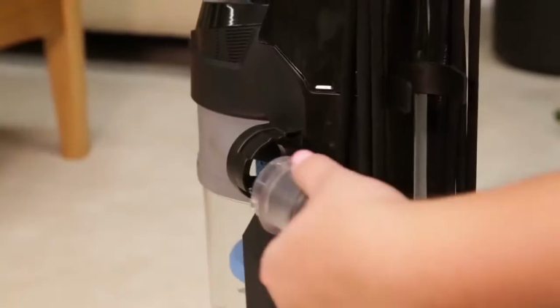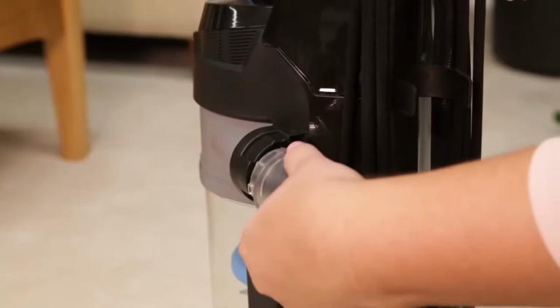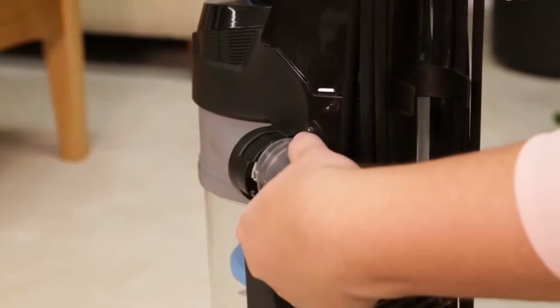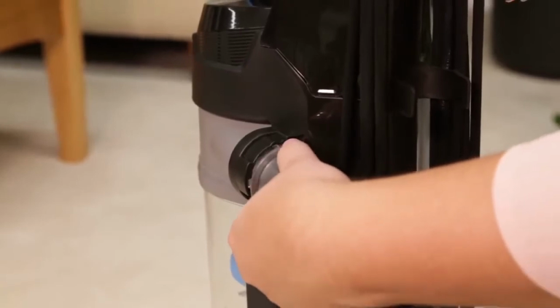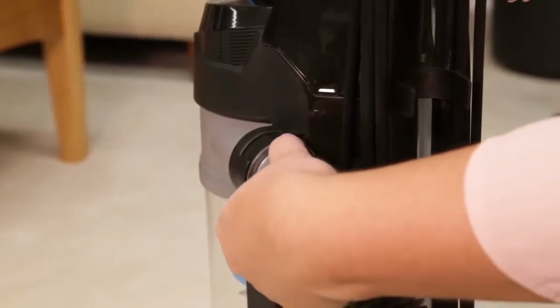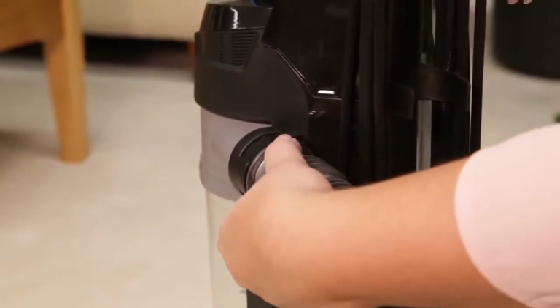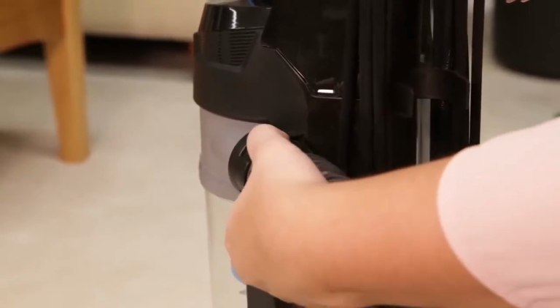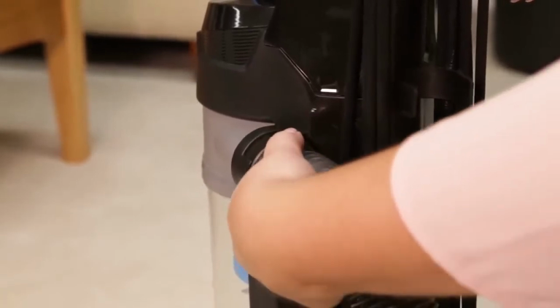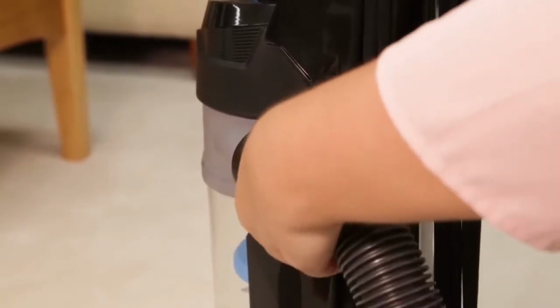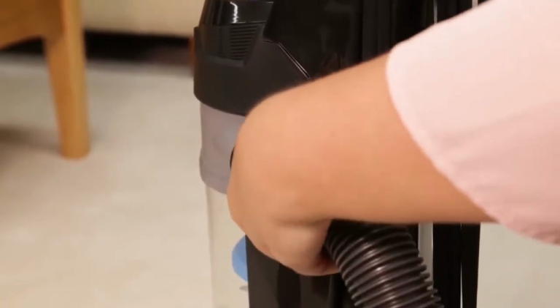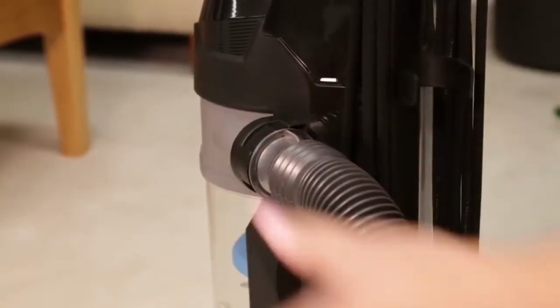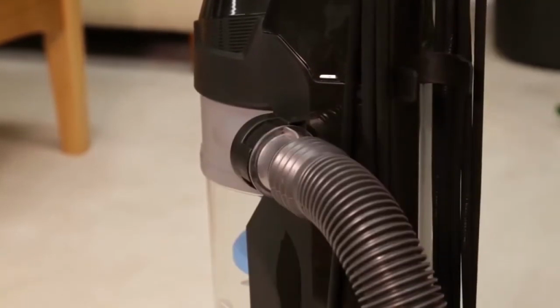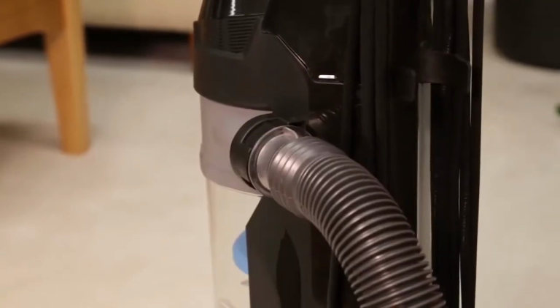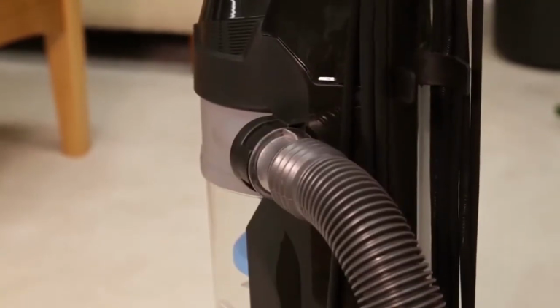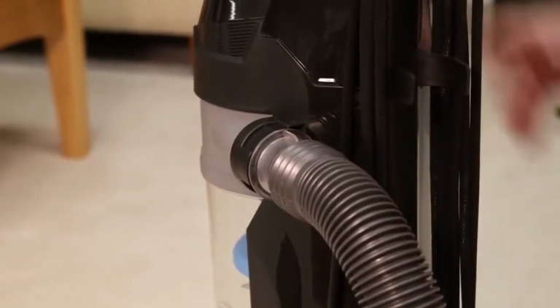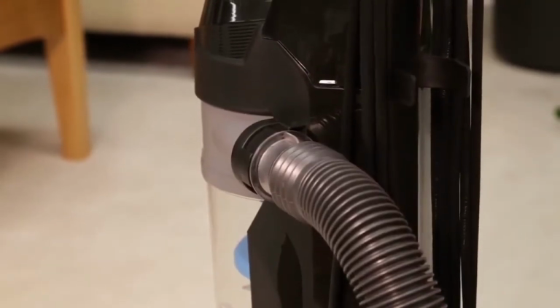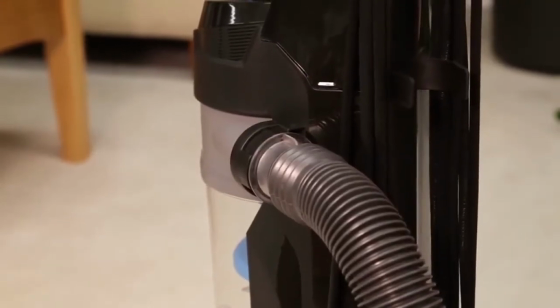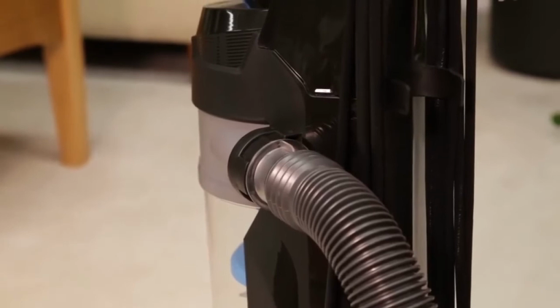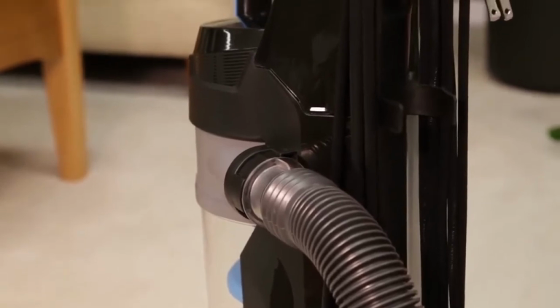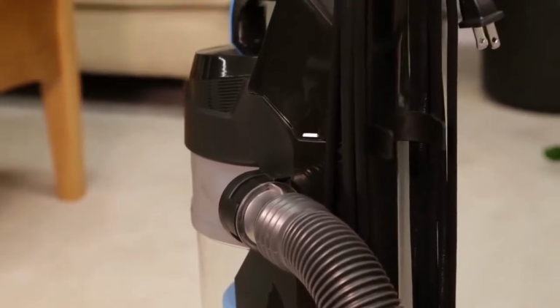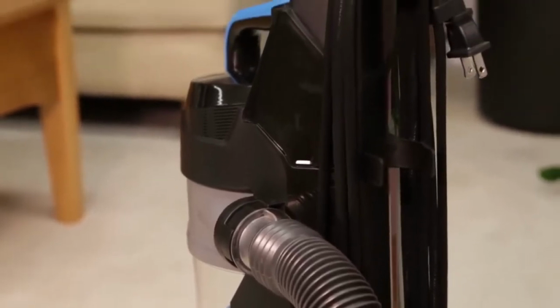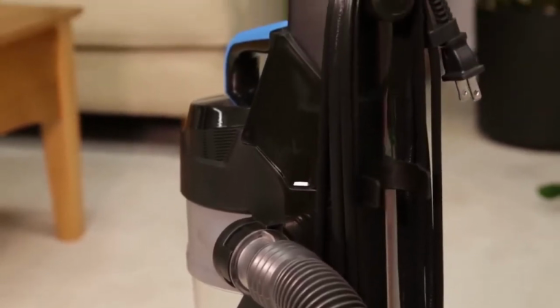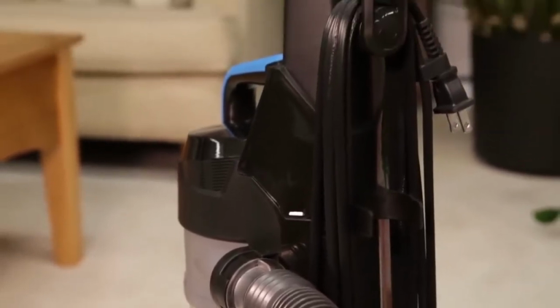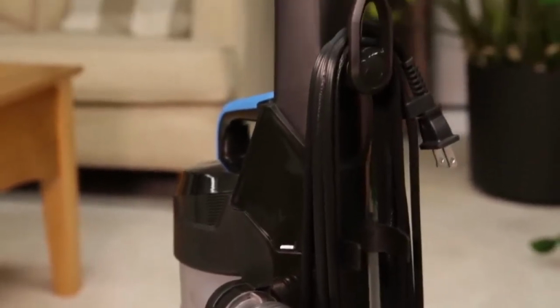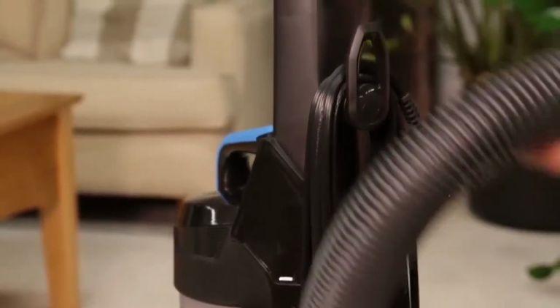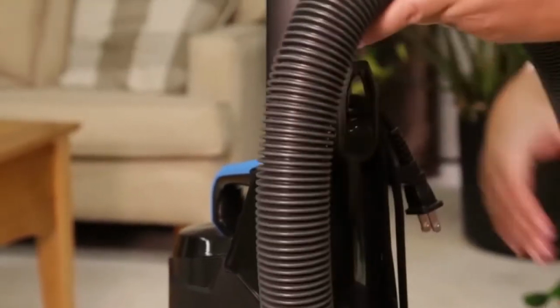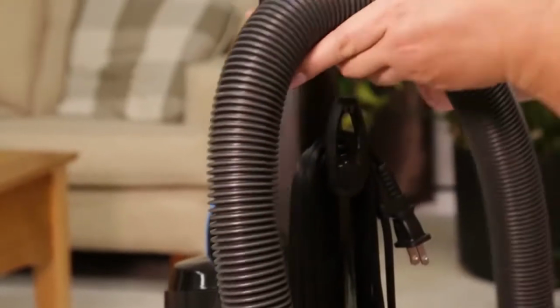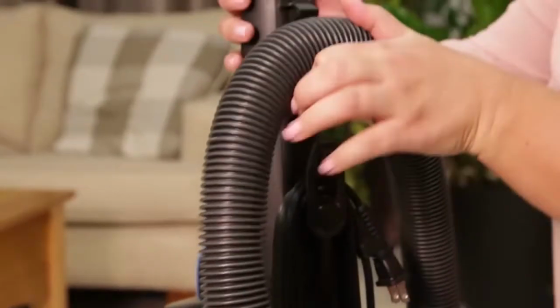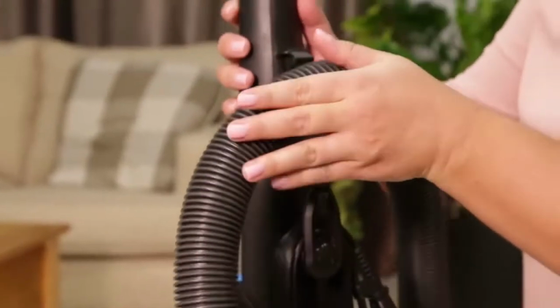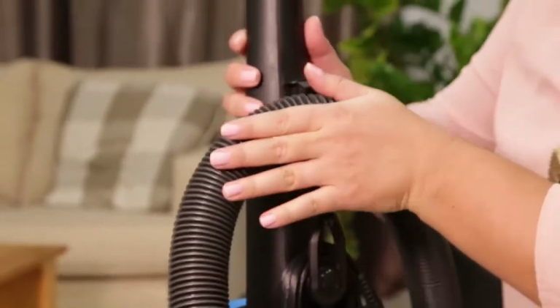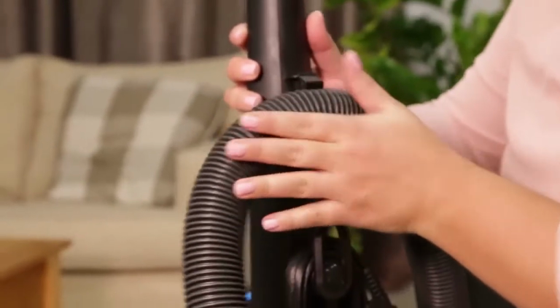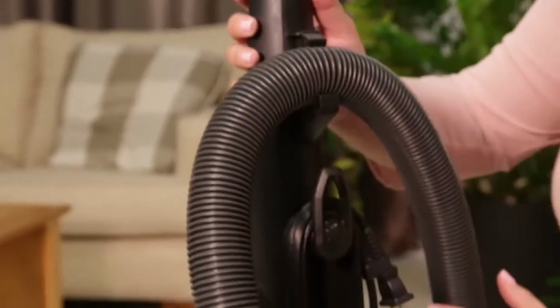Next, insert the end of the hose into the back of the vacuum and twist to lock into place. Now wrap the hose through the hose clip and connect the hose wand to the bottom of the vacuum.